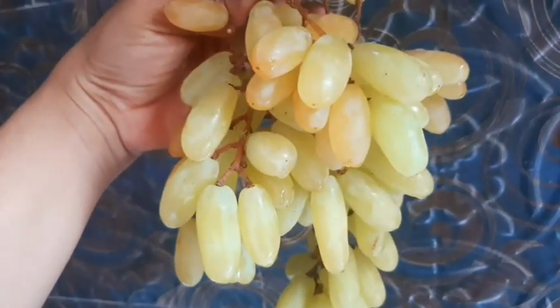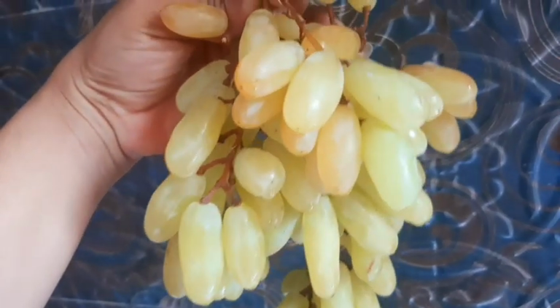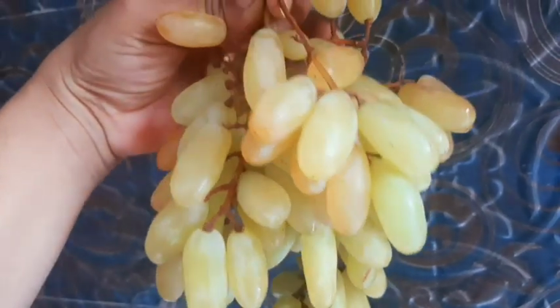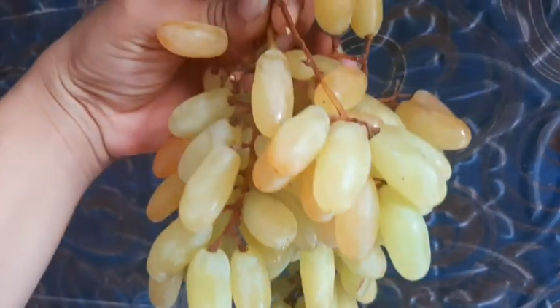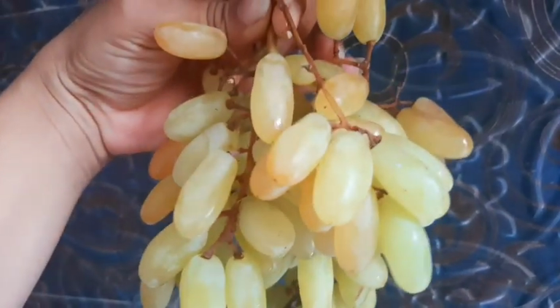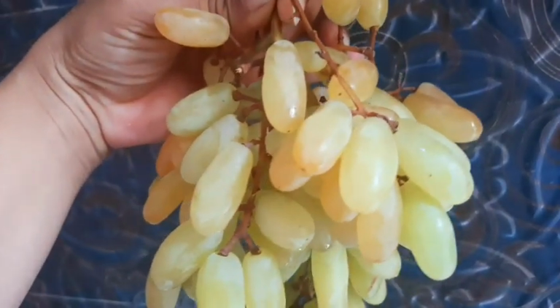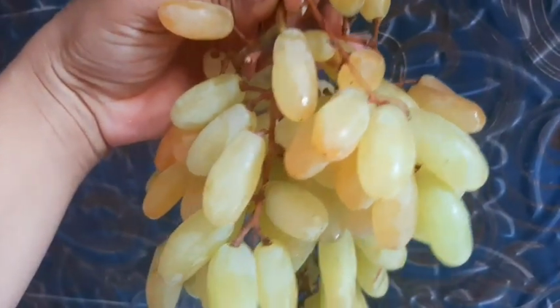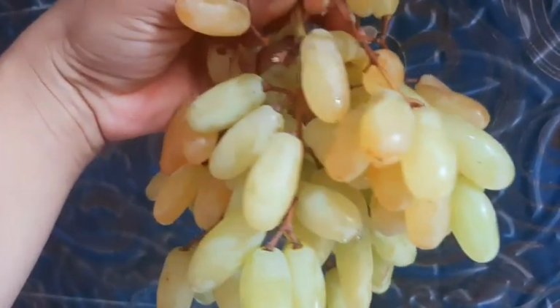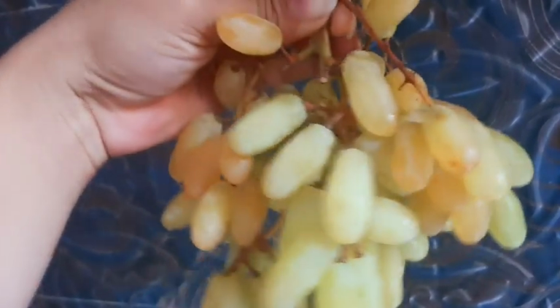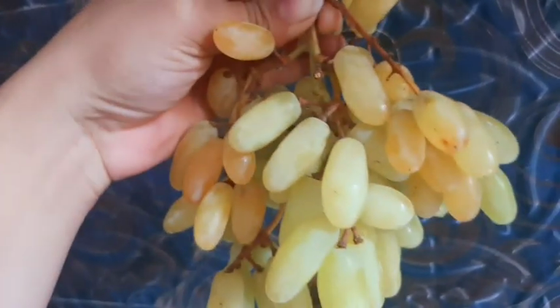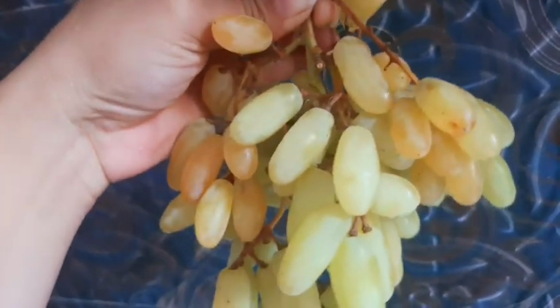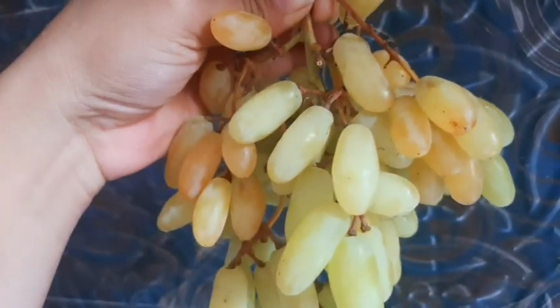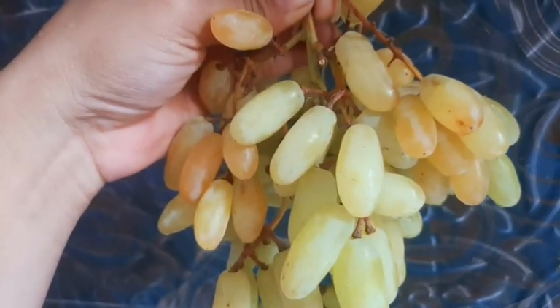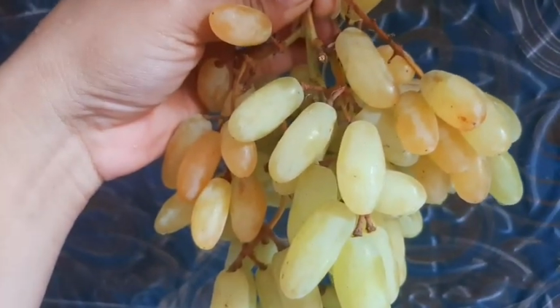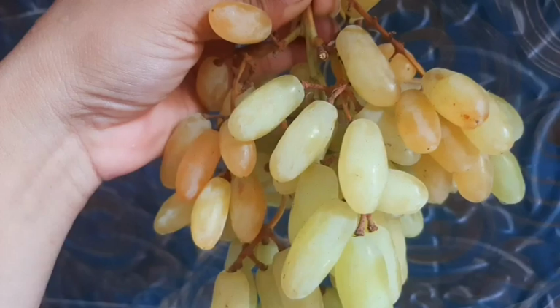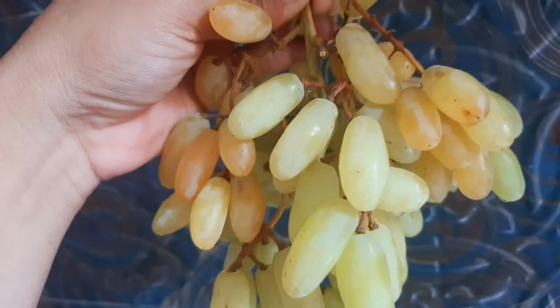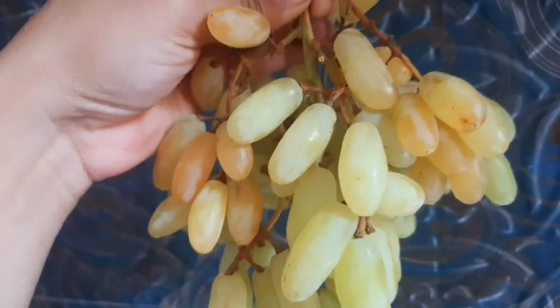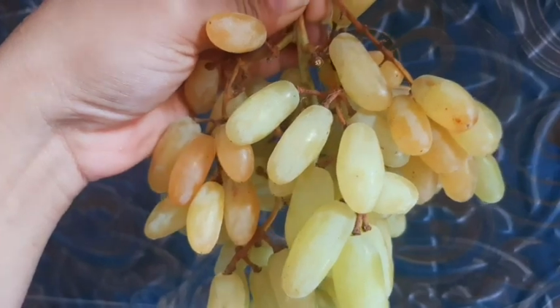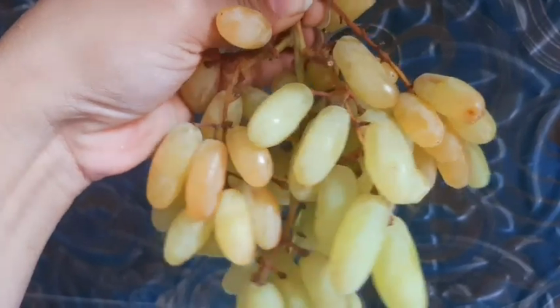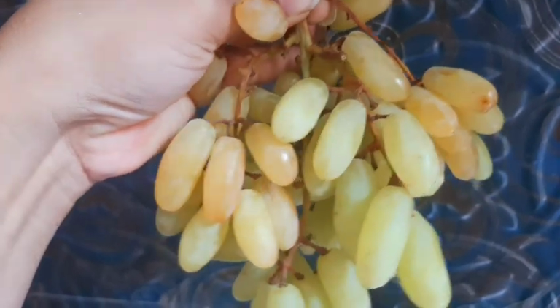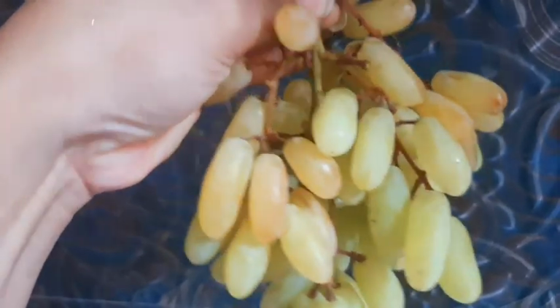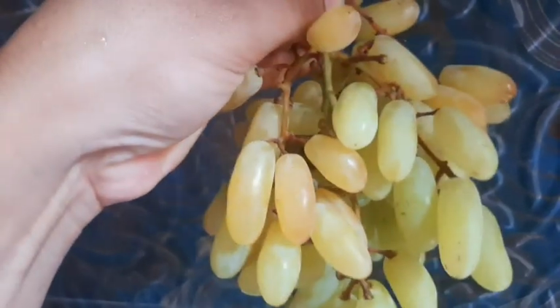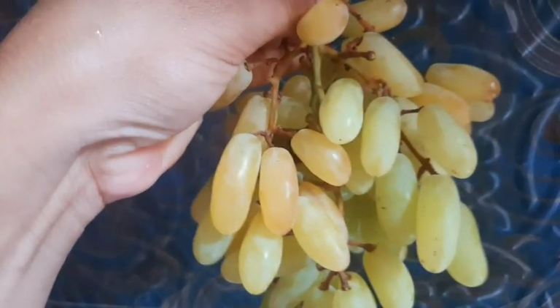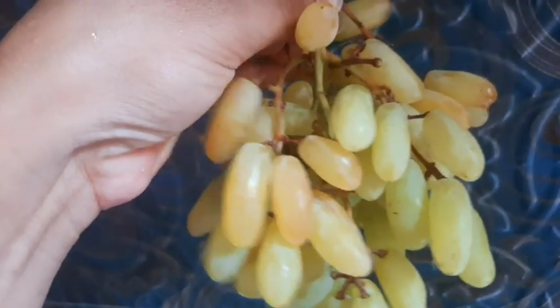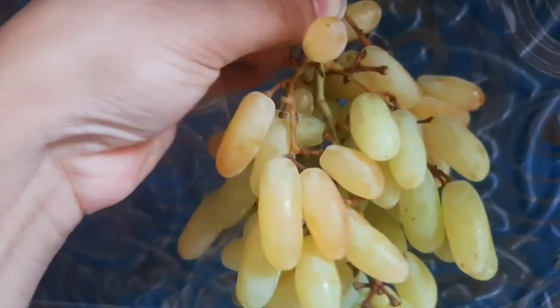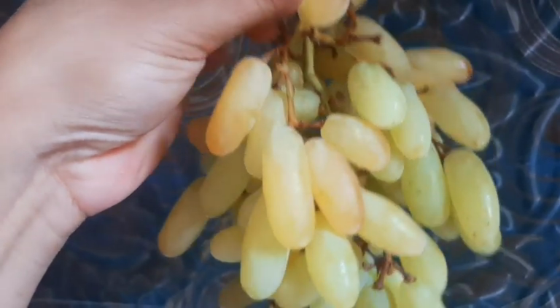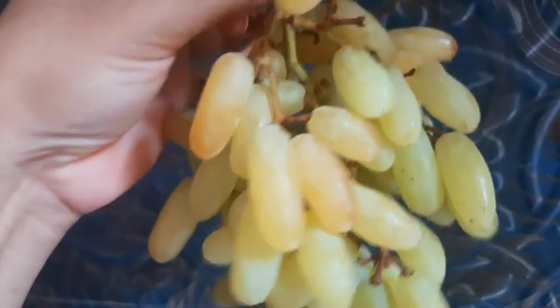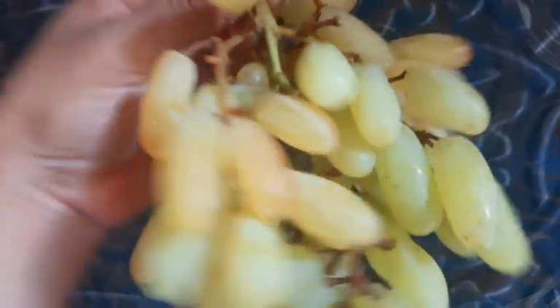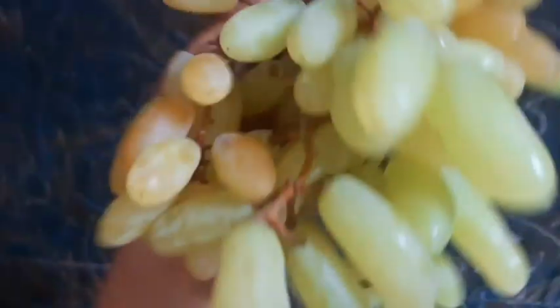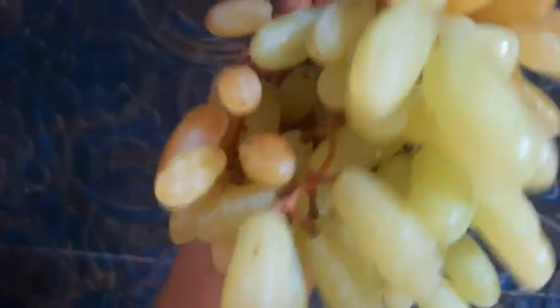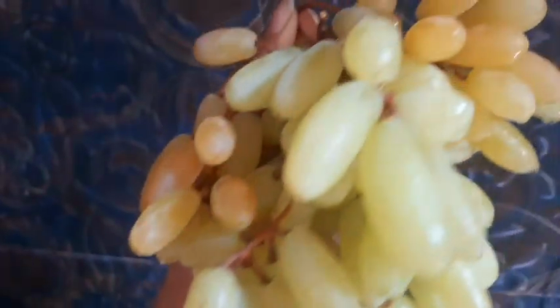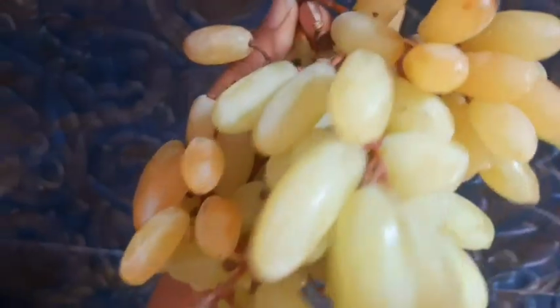We will take a few fruits and vegetables and talk about any fruits and vegetables. We will talk about some fruits and vegetables.